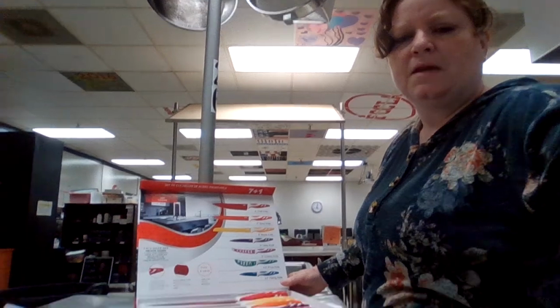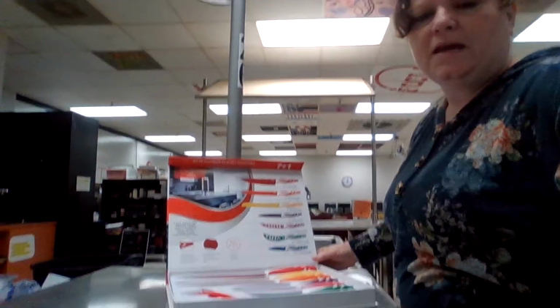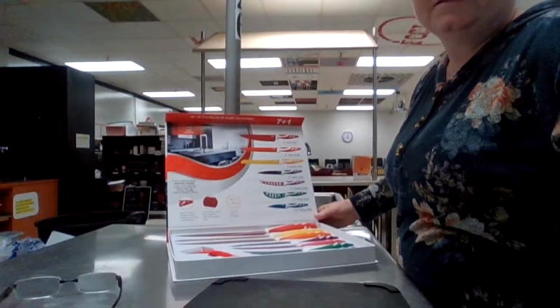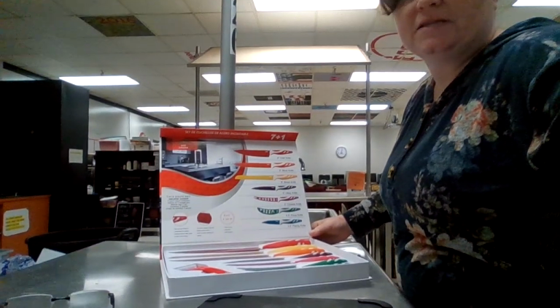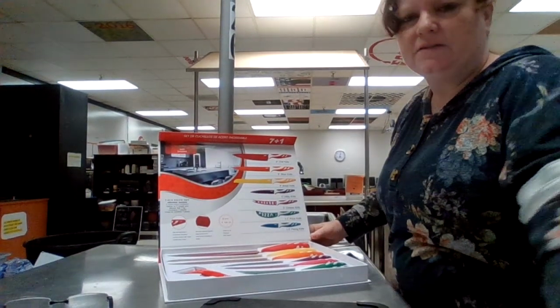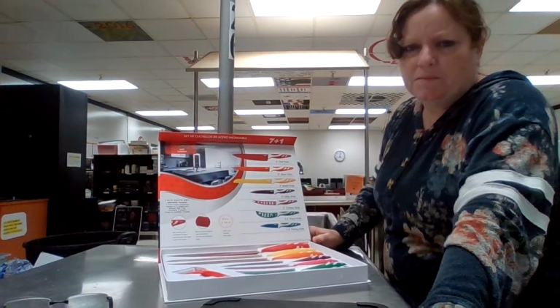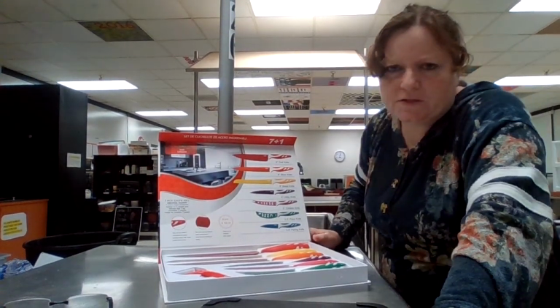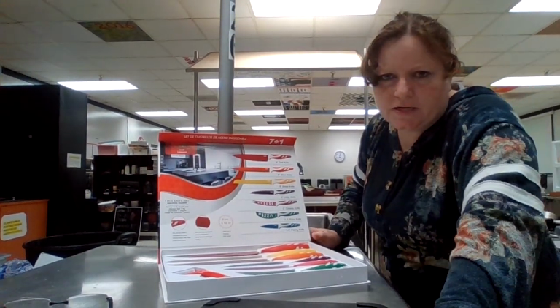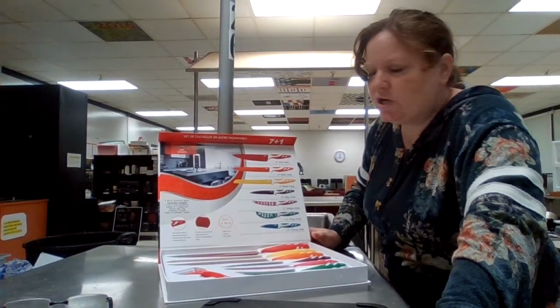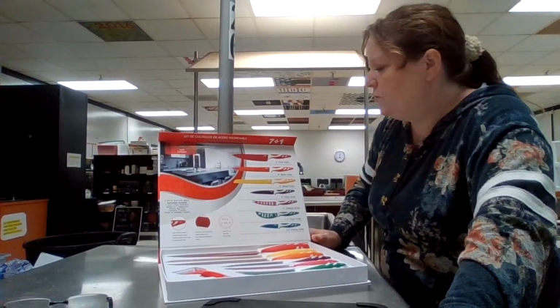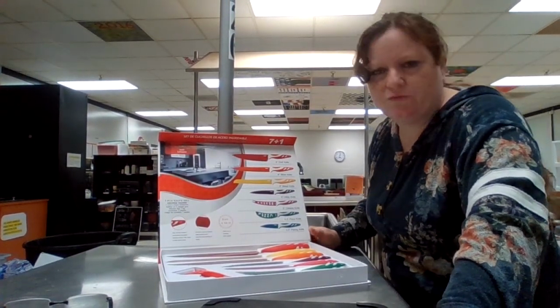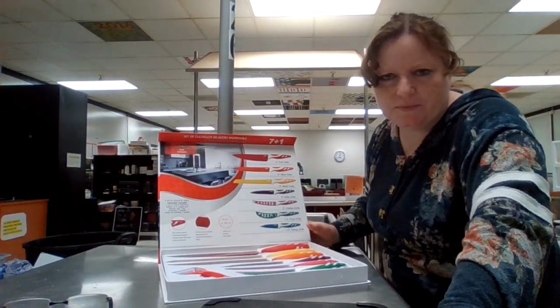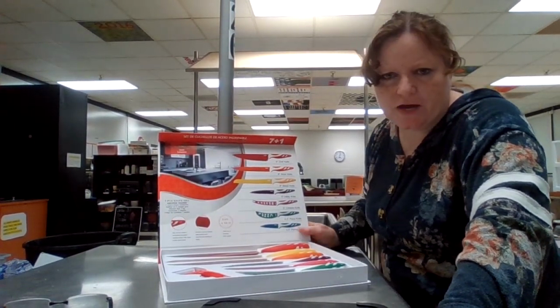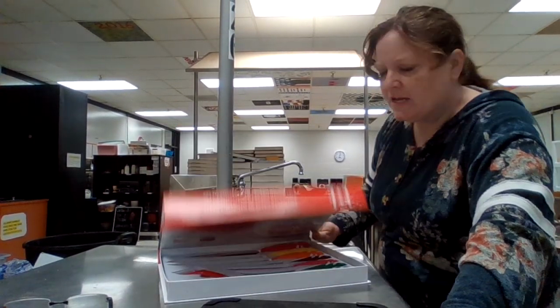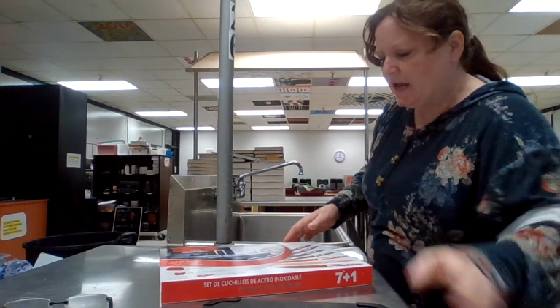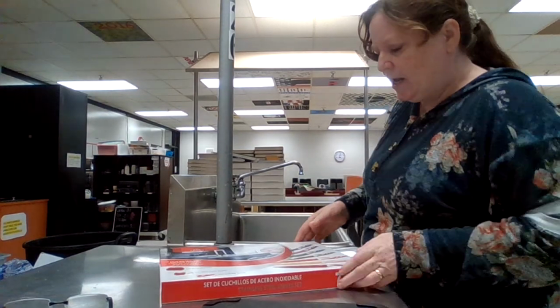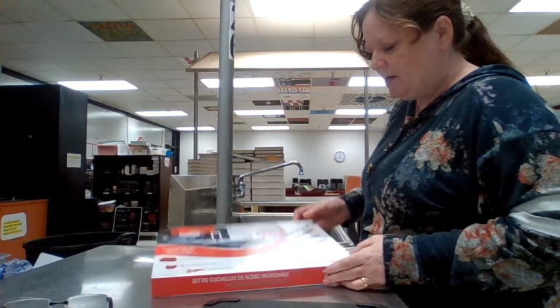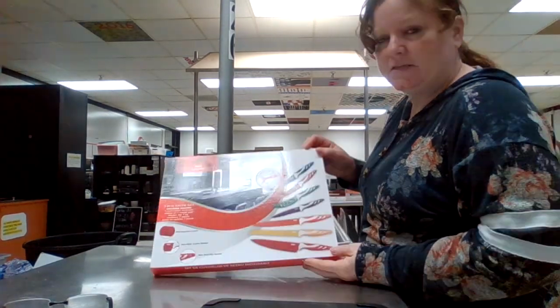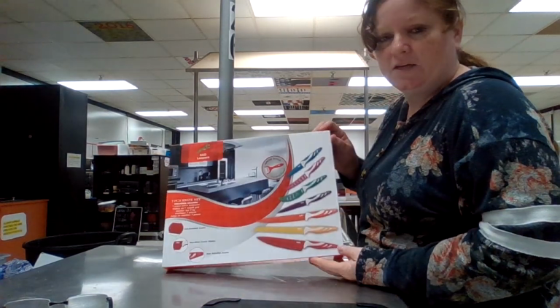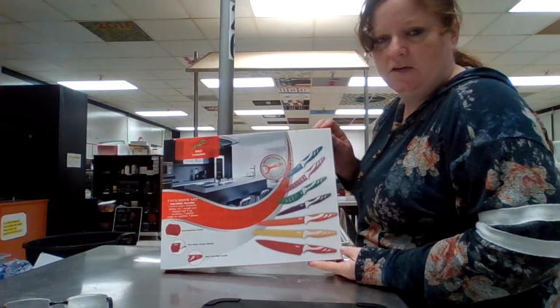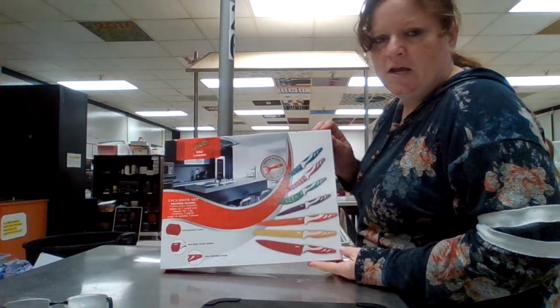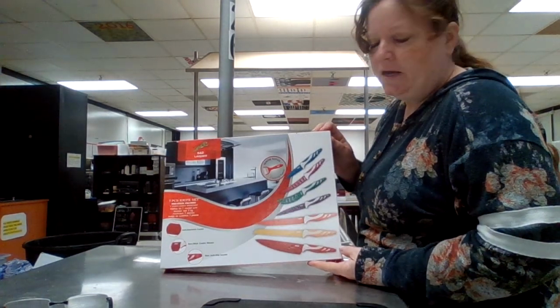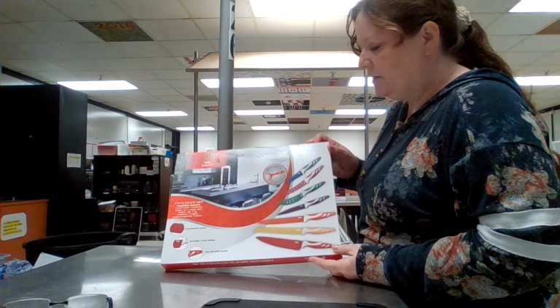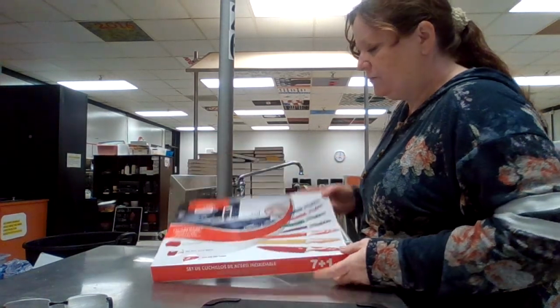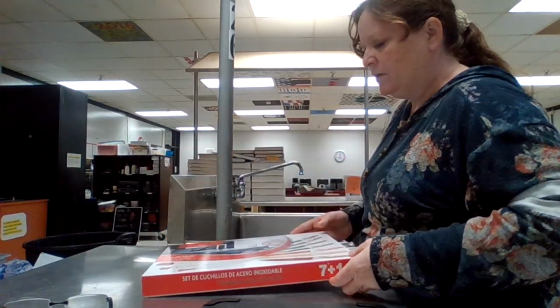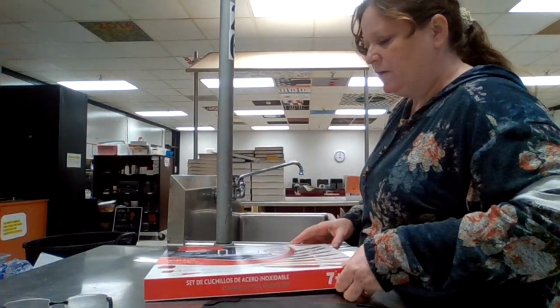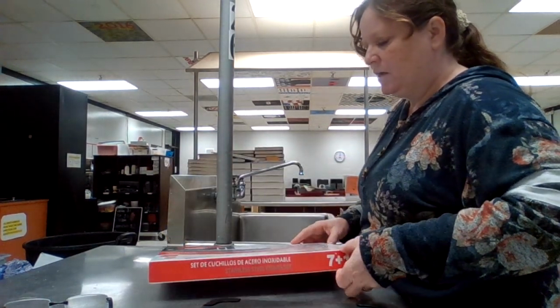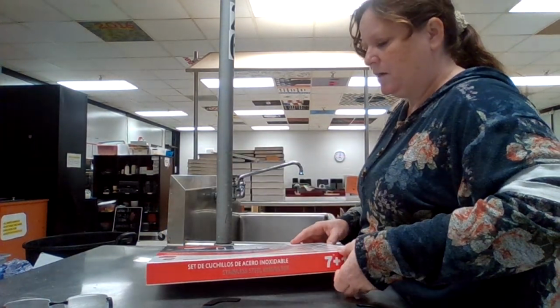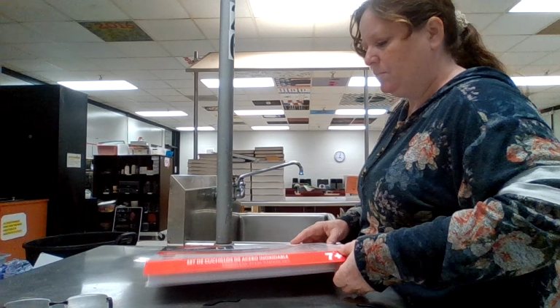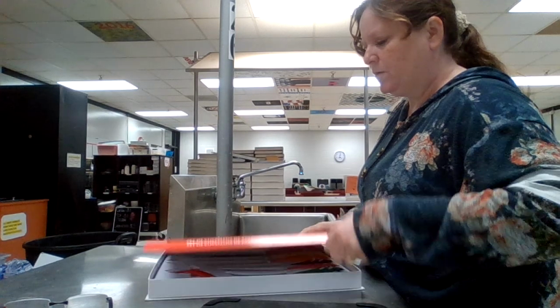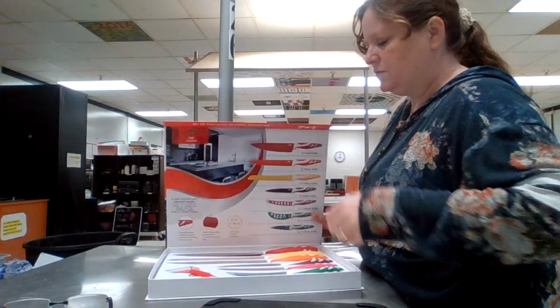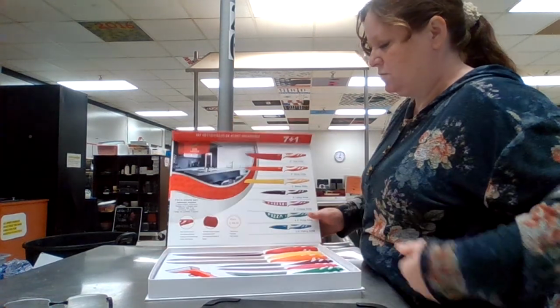Hey, this is Ms. Loudon, and I'm here today to share with you about different types of knives. I have my nice knife kit here, and it has several different very appropriate knives to use.